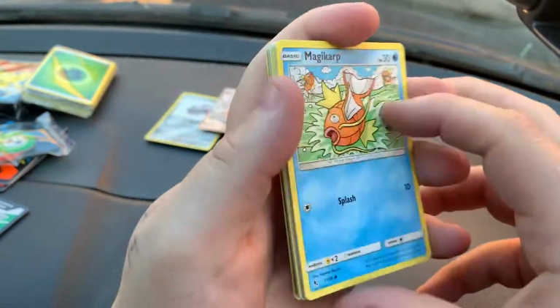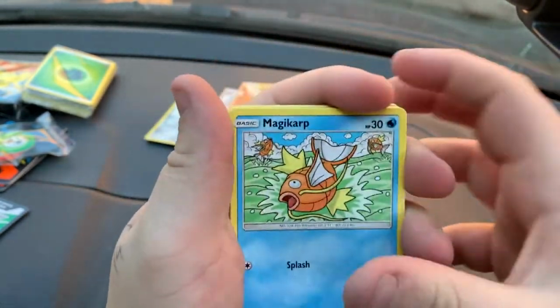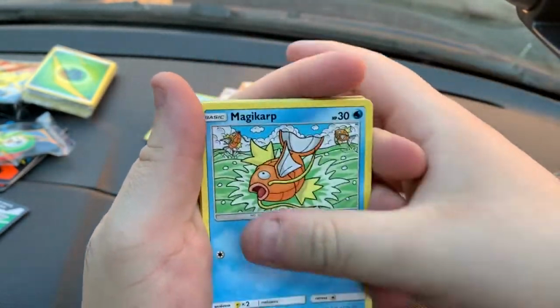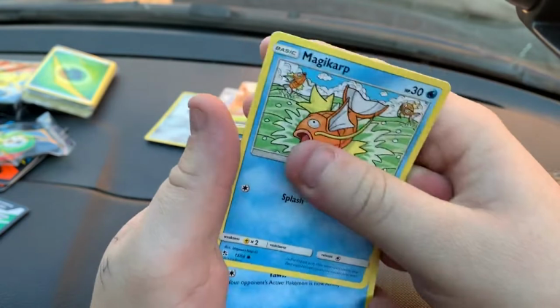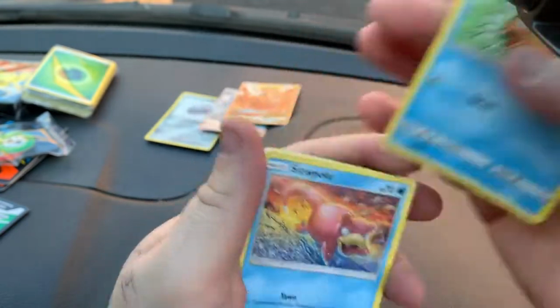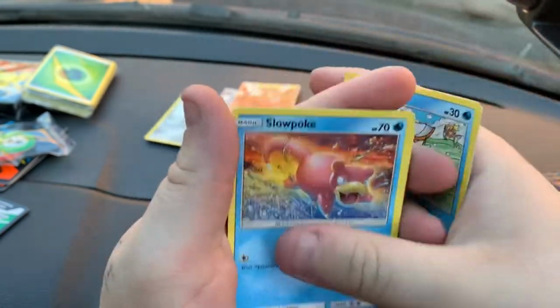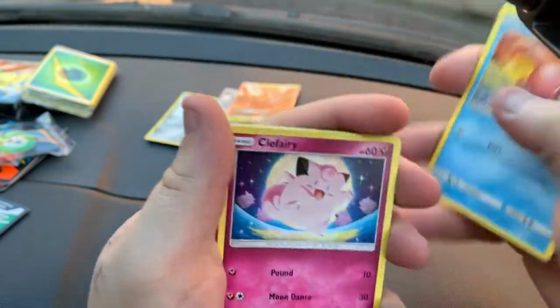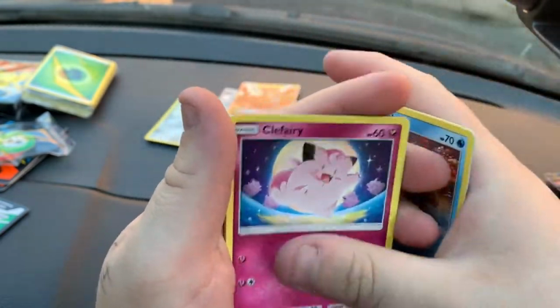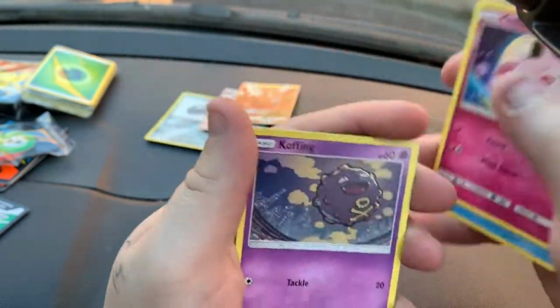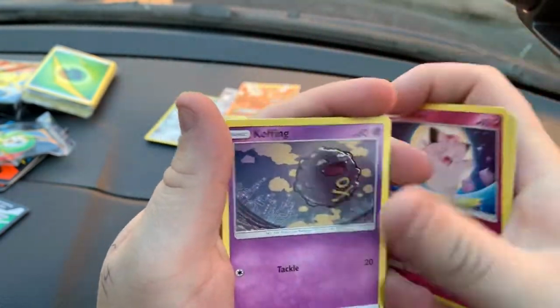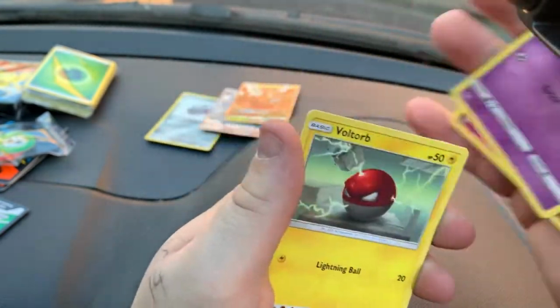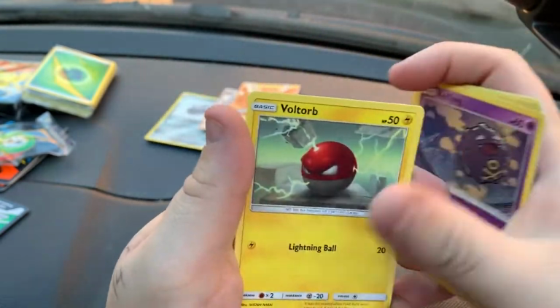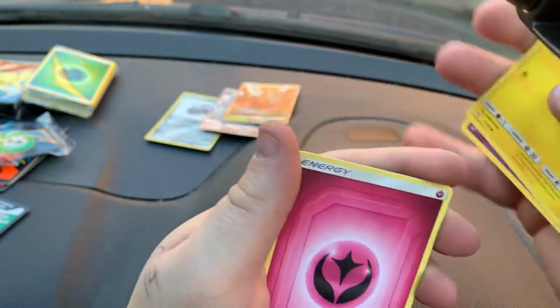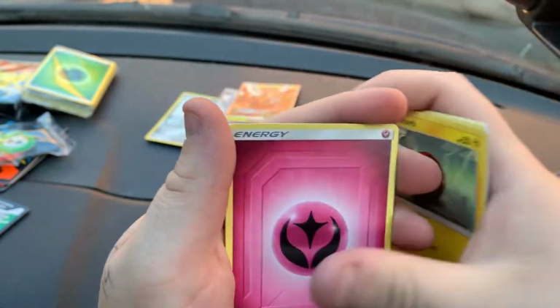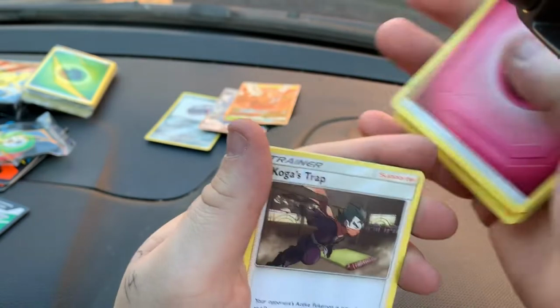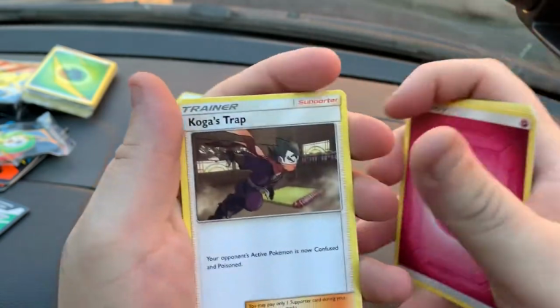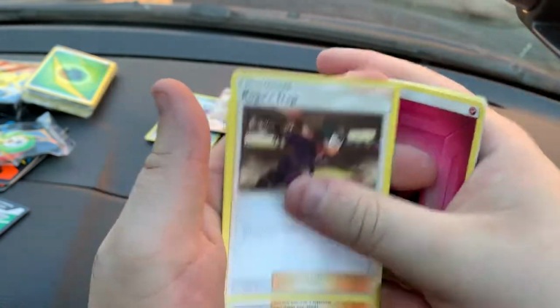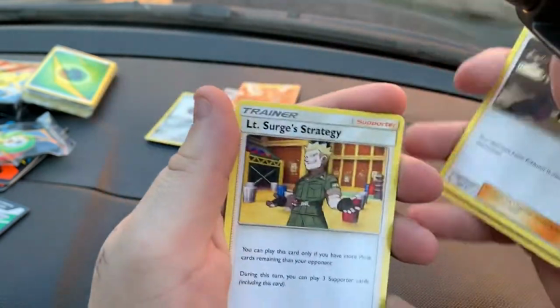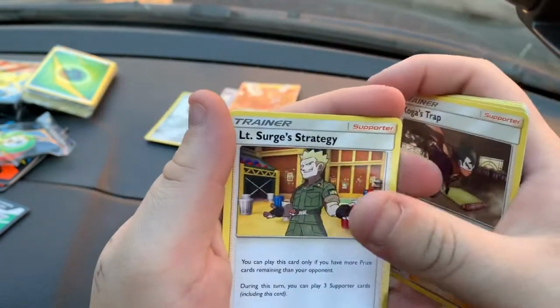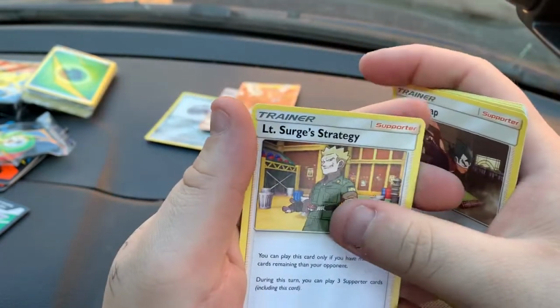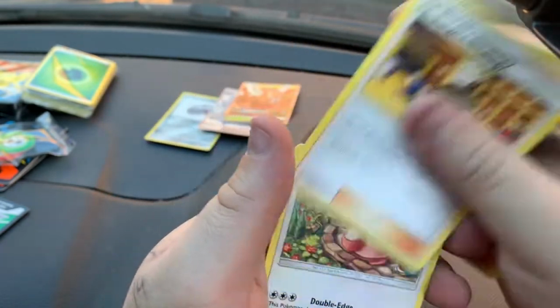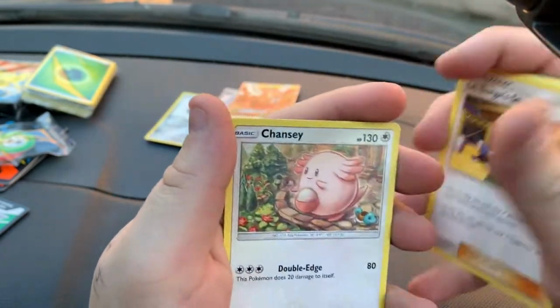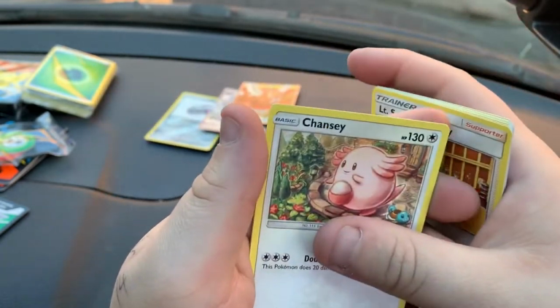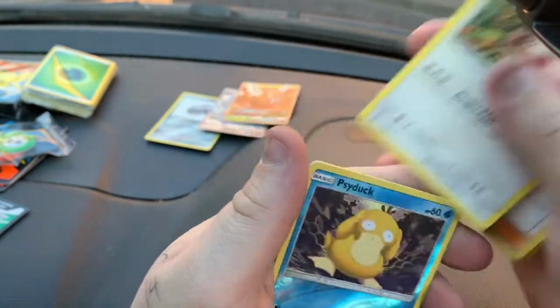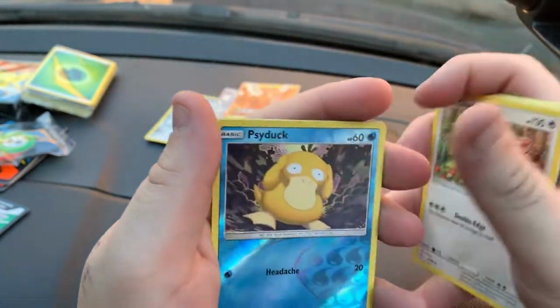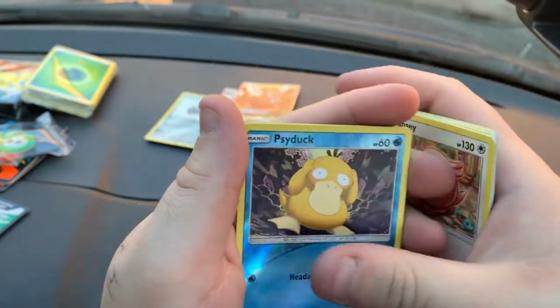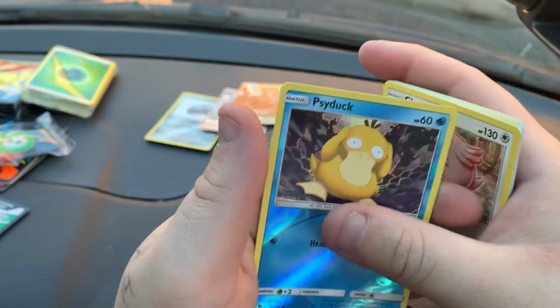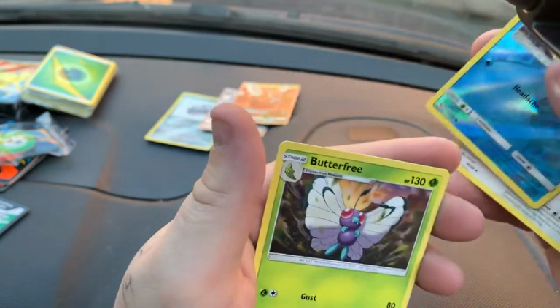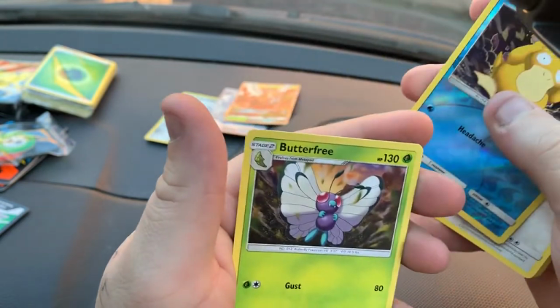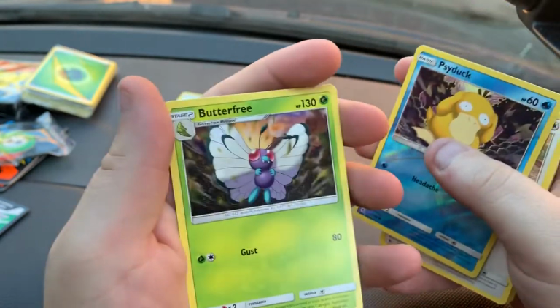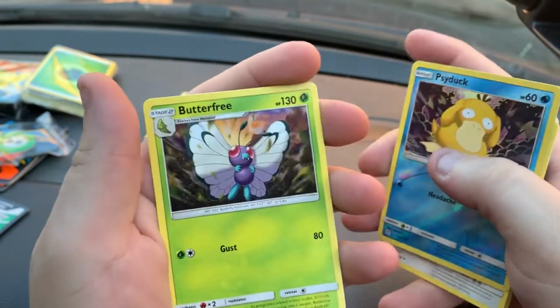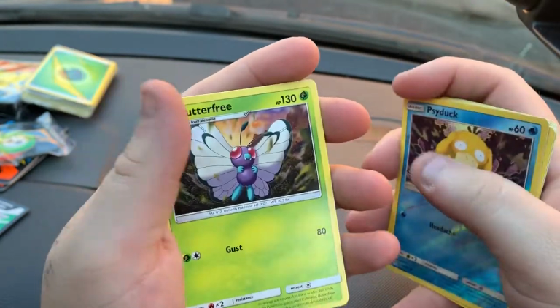Pack five: we've got Magikarp, Slowpoke, Clefairy, Koffing, Fault Orb, Energy, Coco's Trap, Lieutenant Surge's Strategy, Chansey, Reverse Hollow Sideburk, and then a Butterfree — another one that we needed.